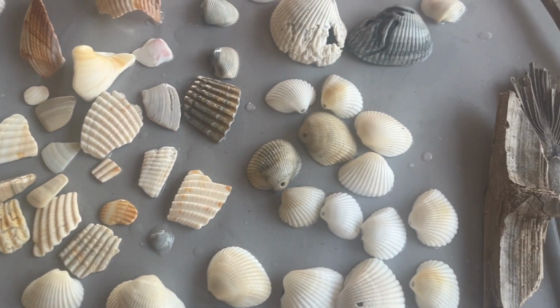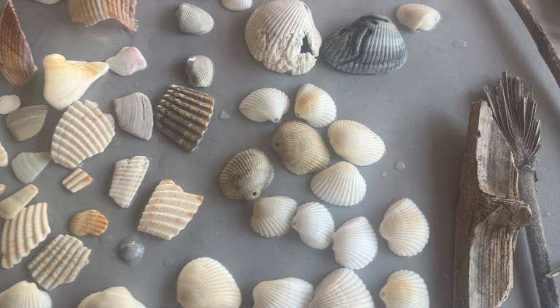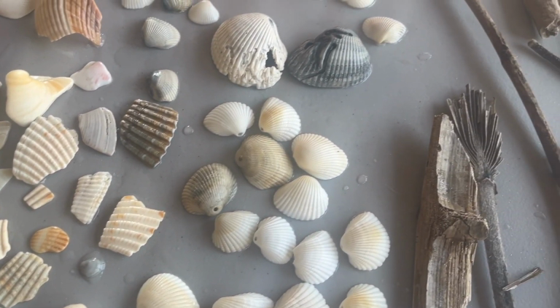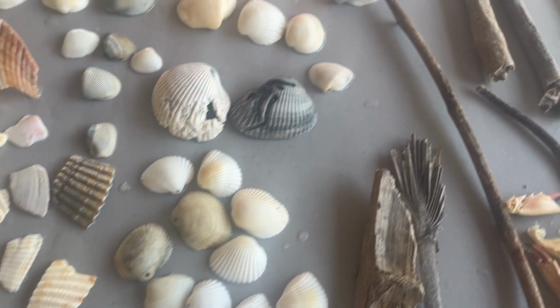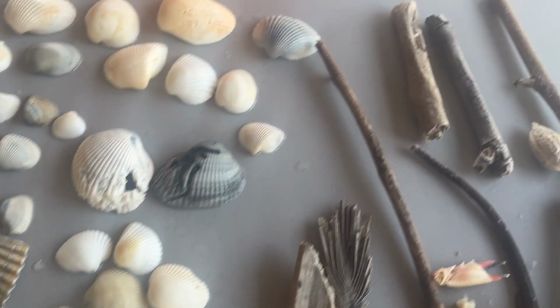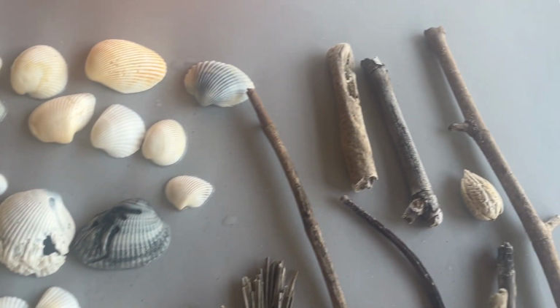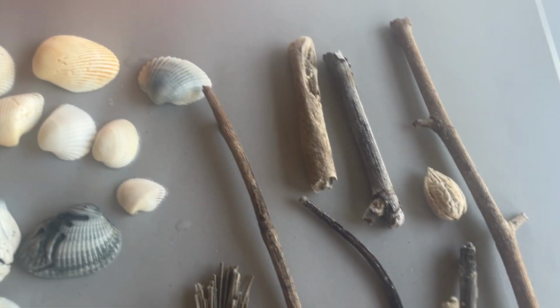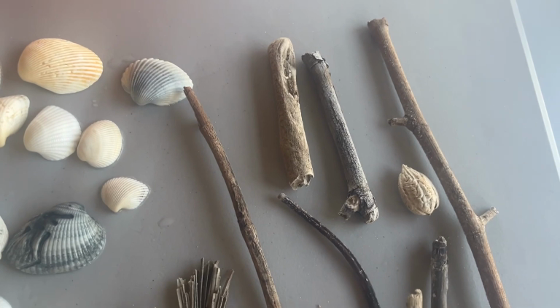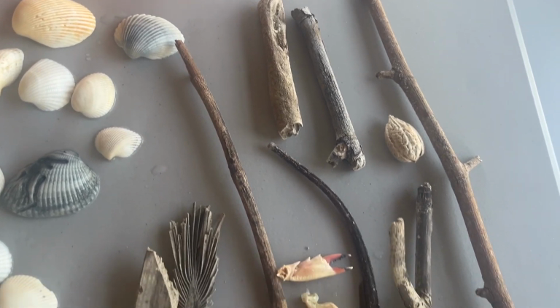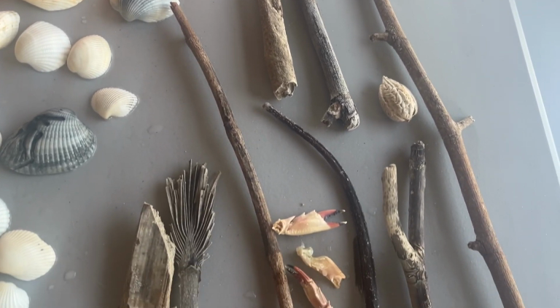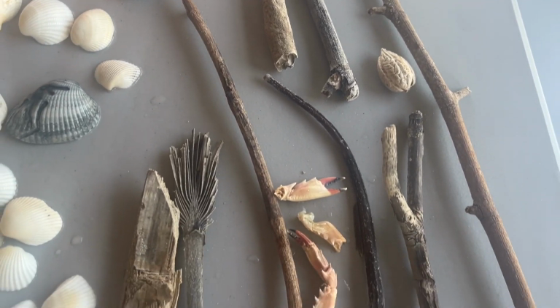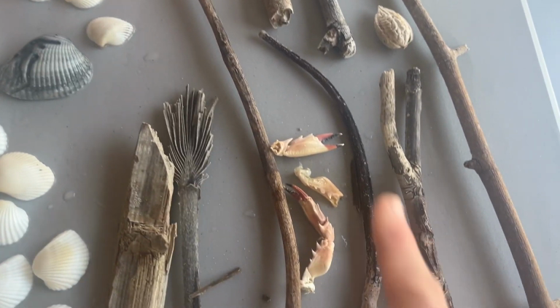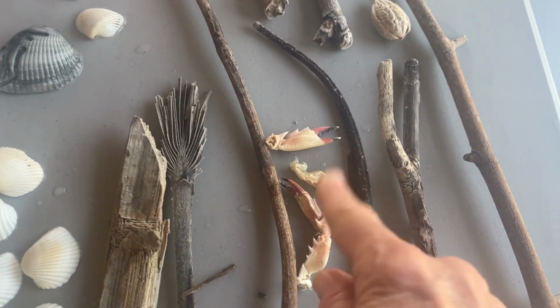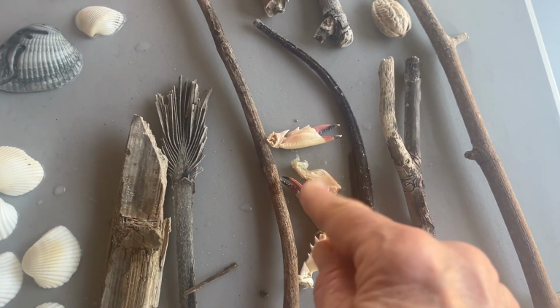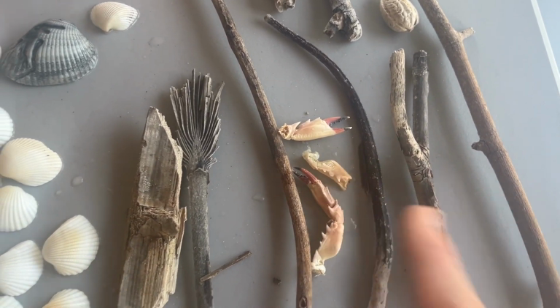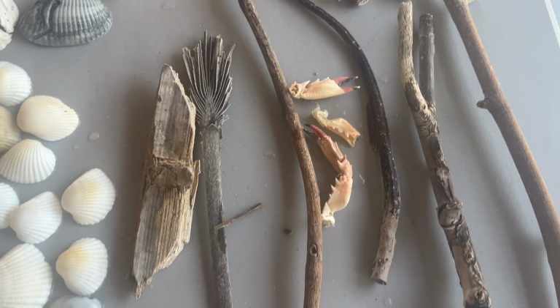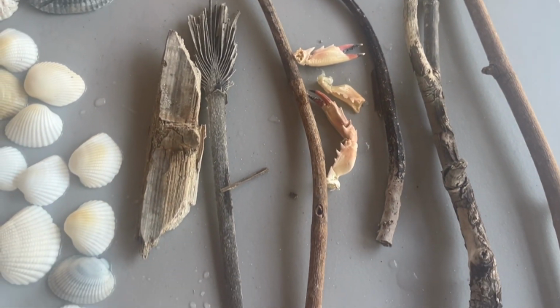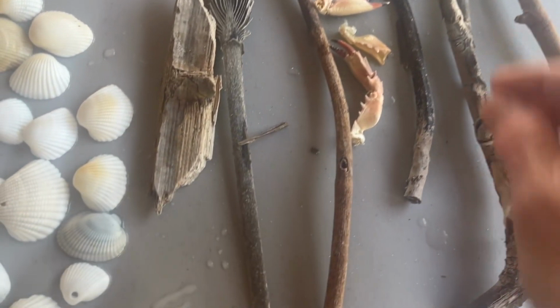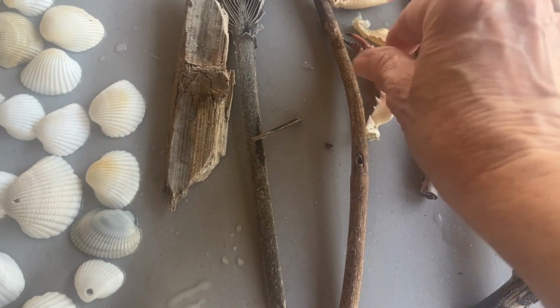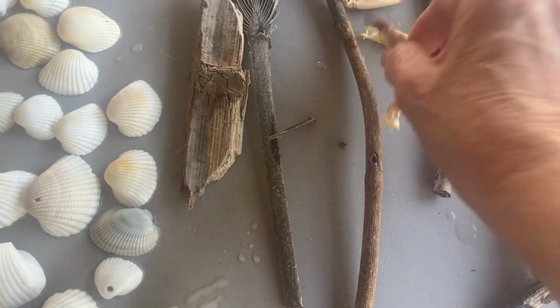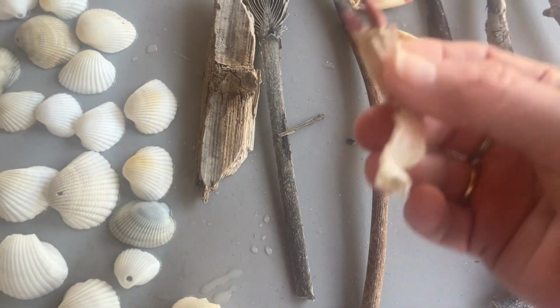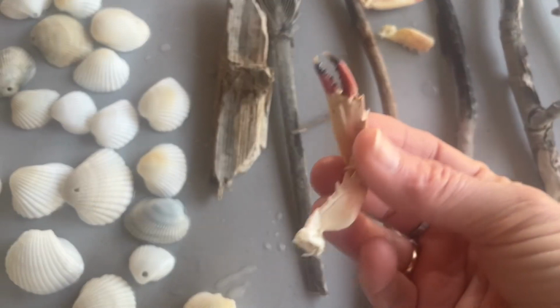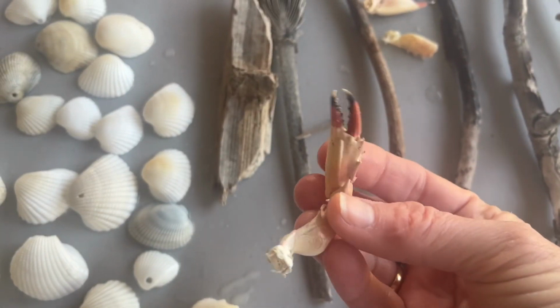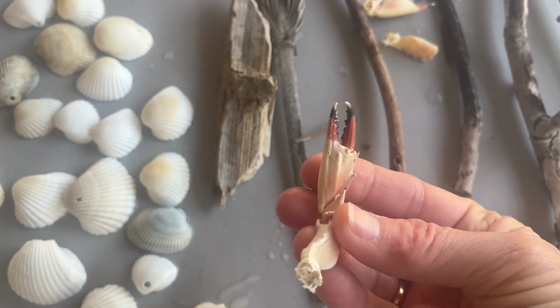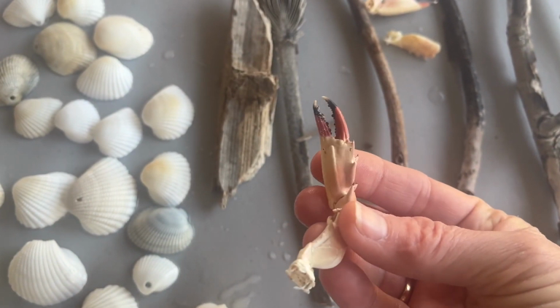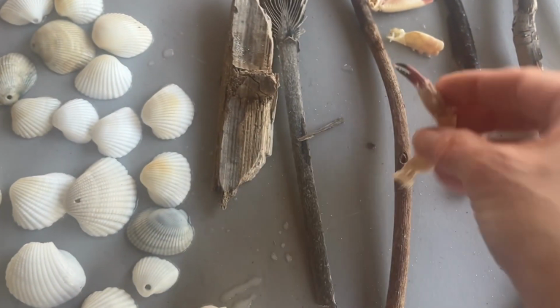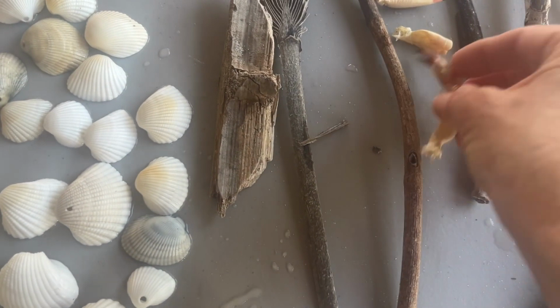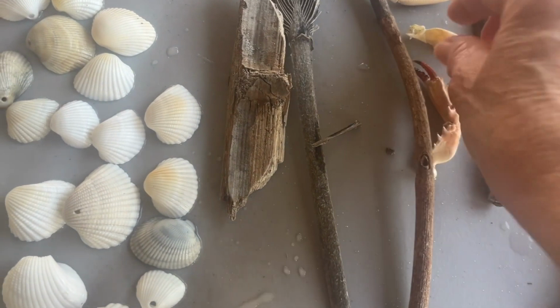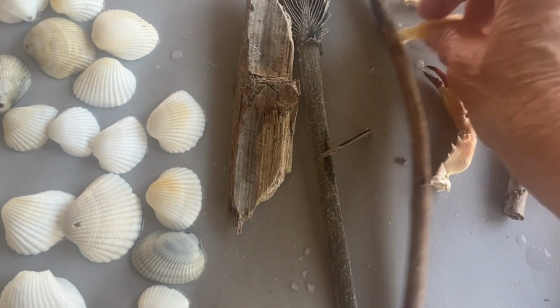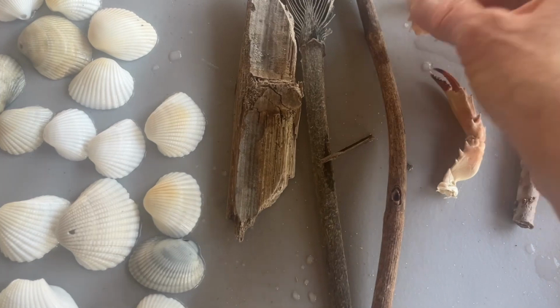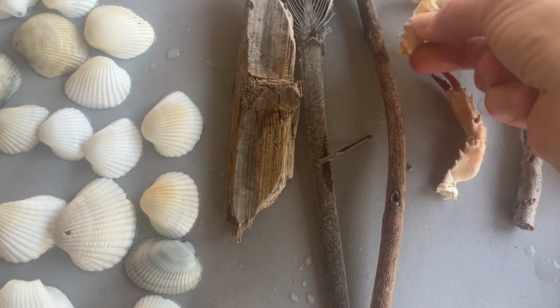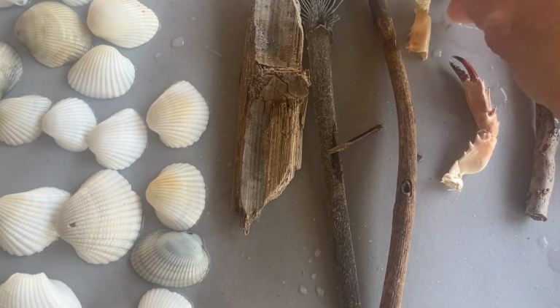And I picked up some driftwood — look at that. This one broke; I wonder if I can fix it.